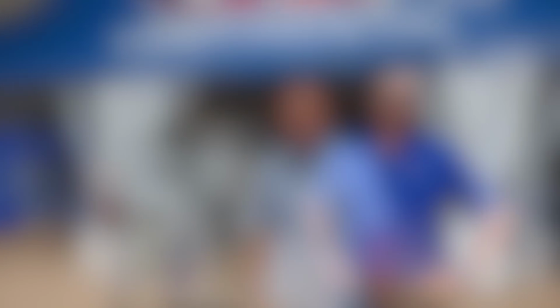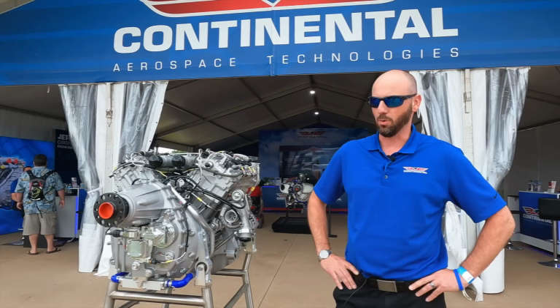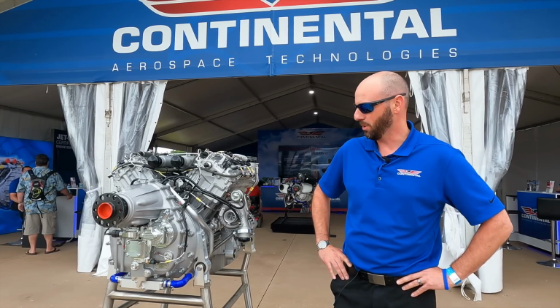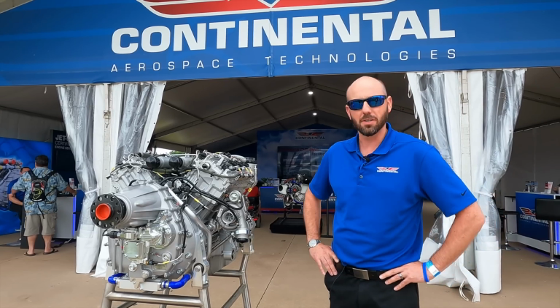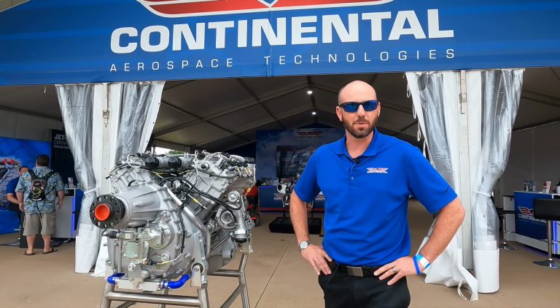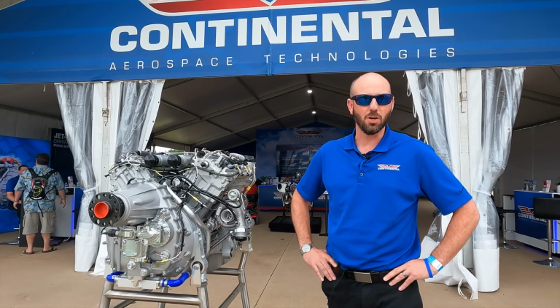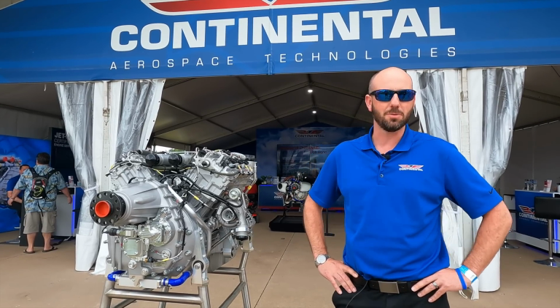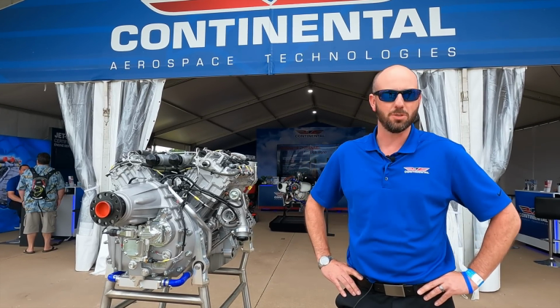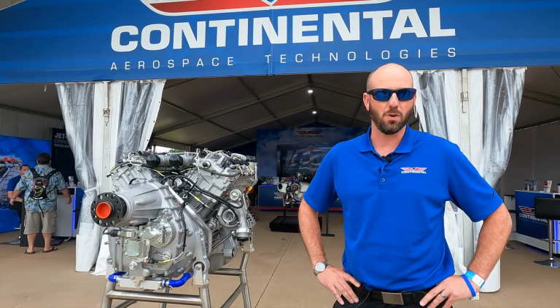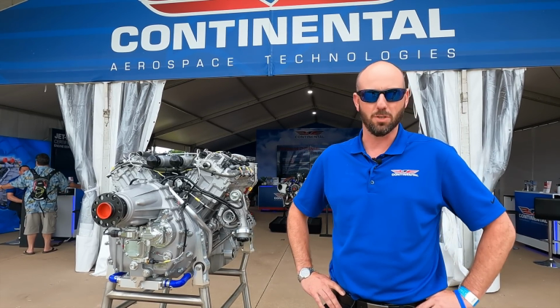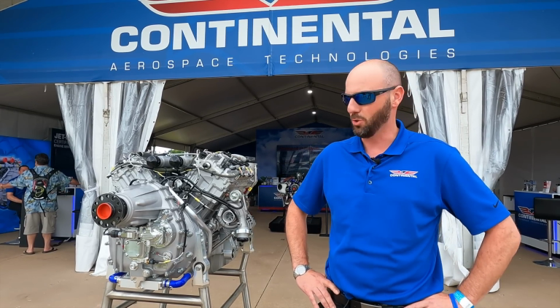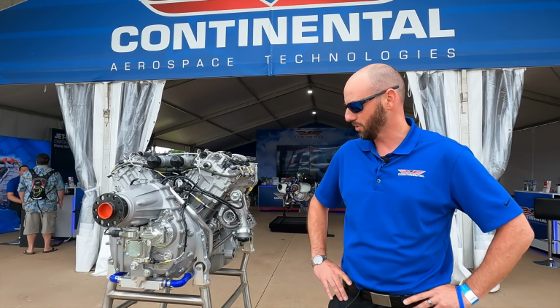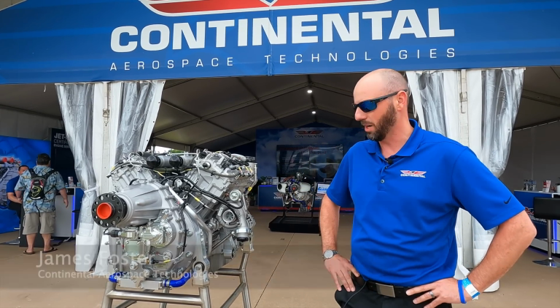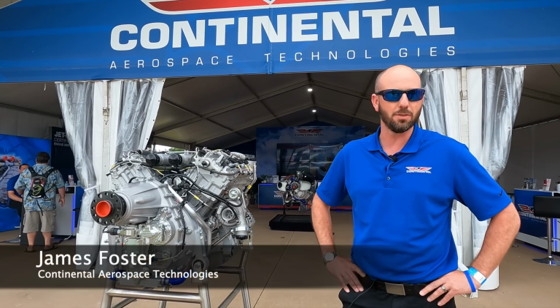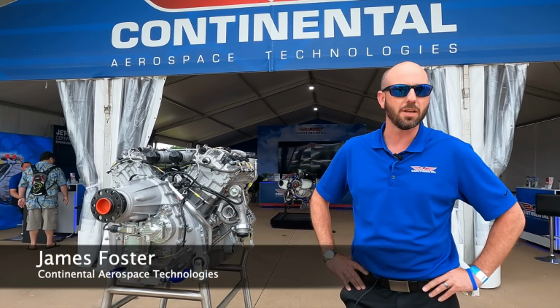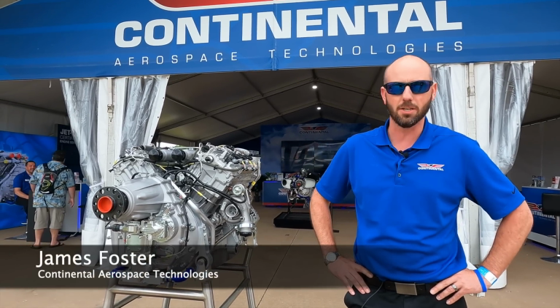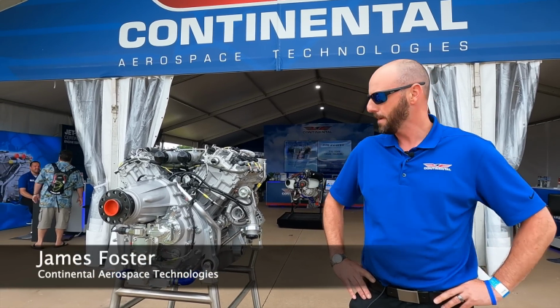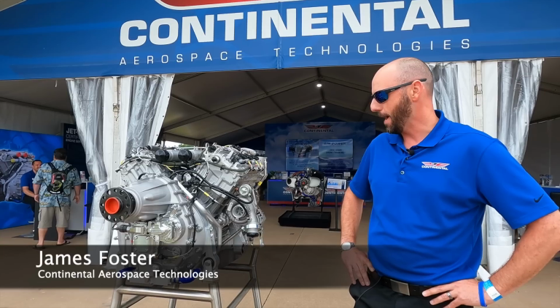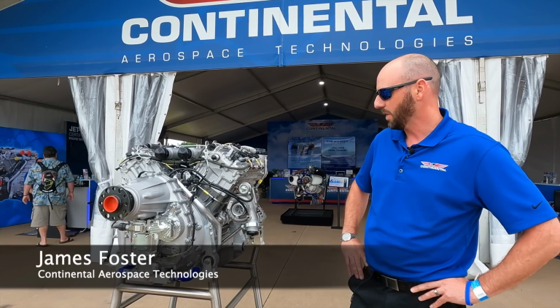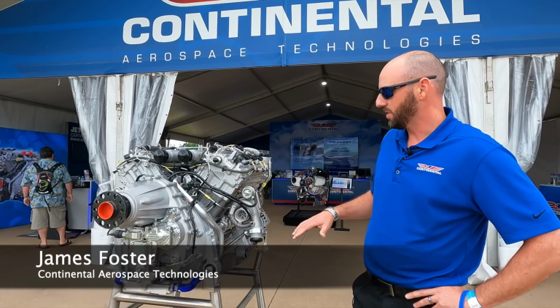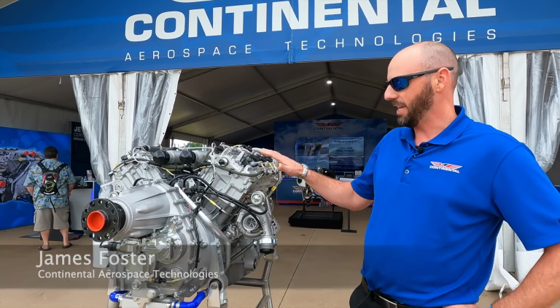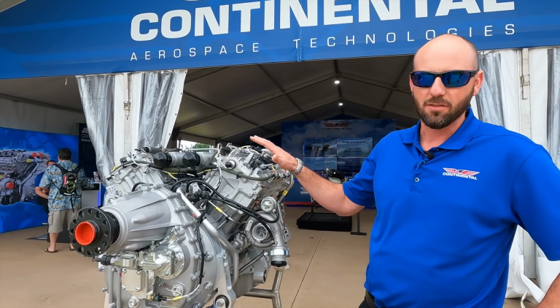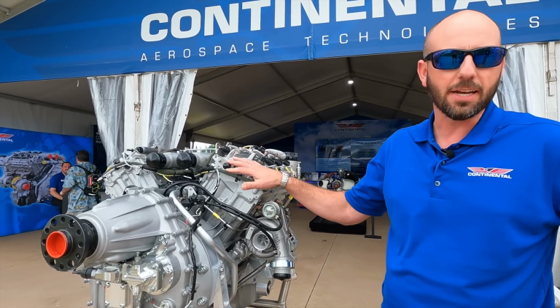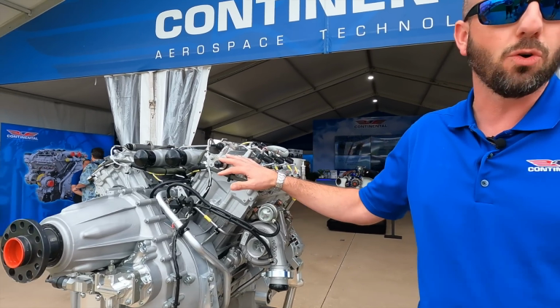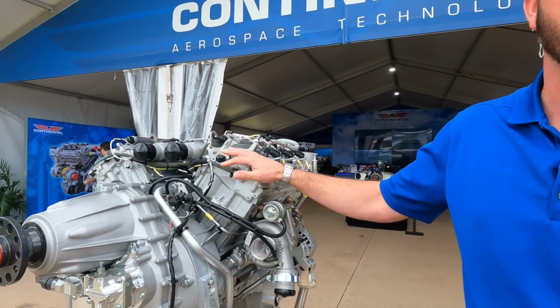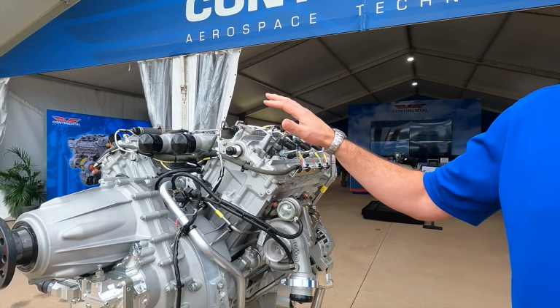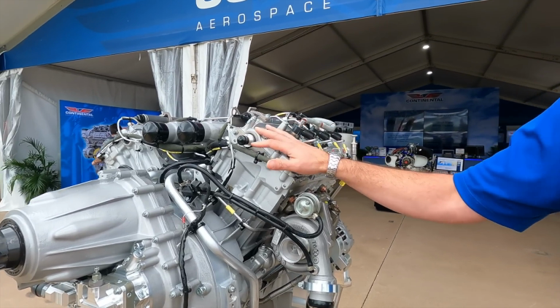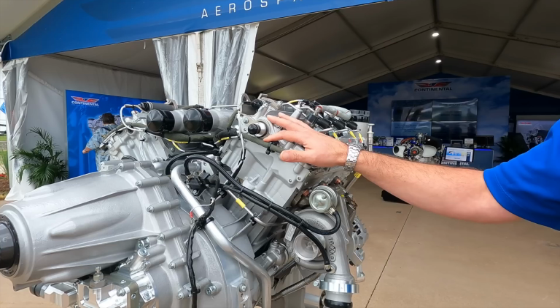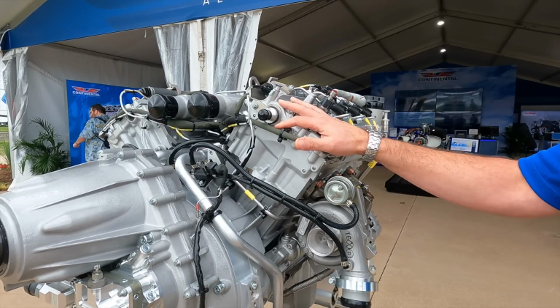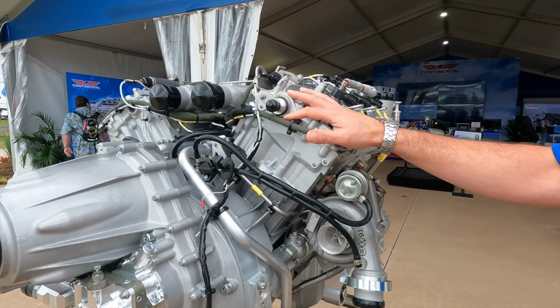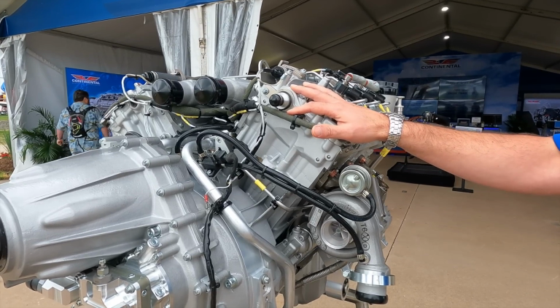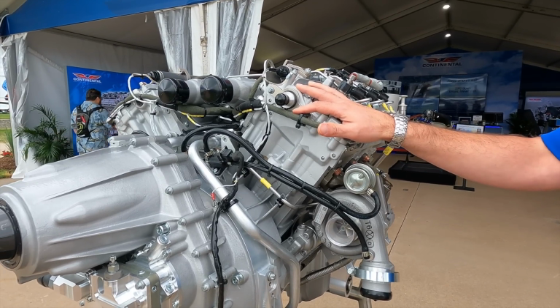You're here with Continental Aerospace Technologies. My name is James Foster and we're just going to do a quick tour around the CD300 engine here. This is a FADEC-controlled 300 horsepower Jet-A diesel engine.